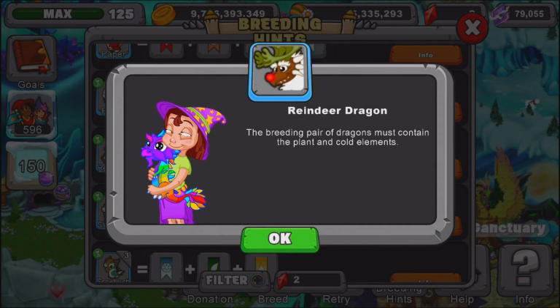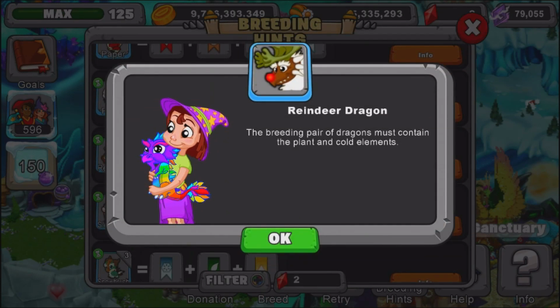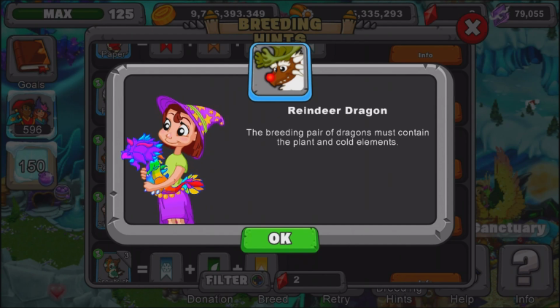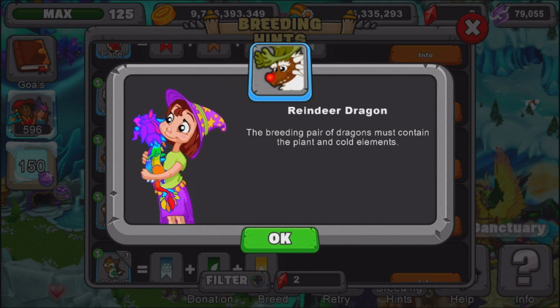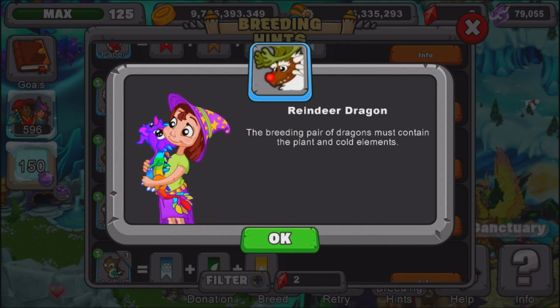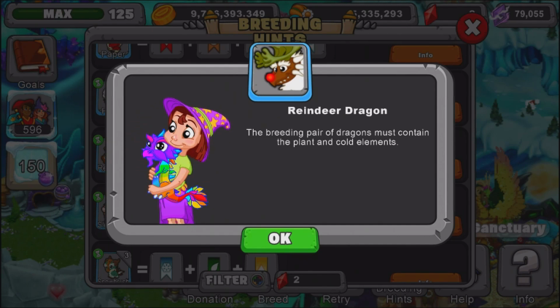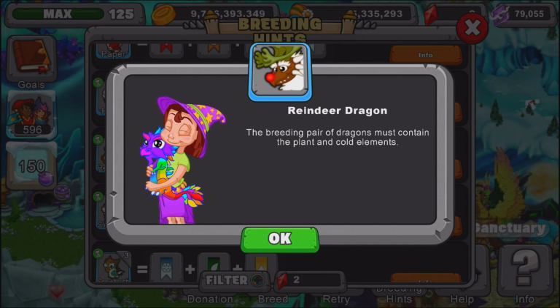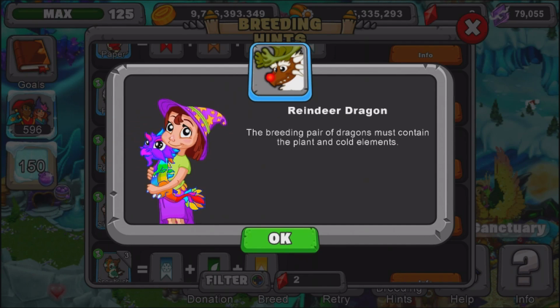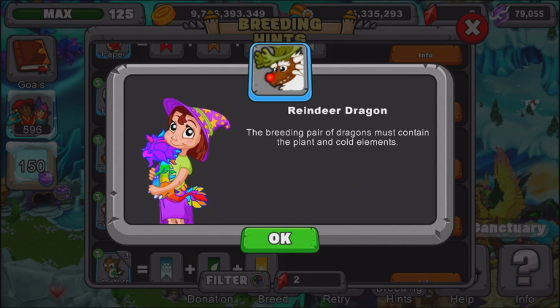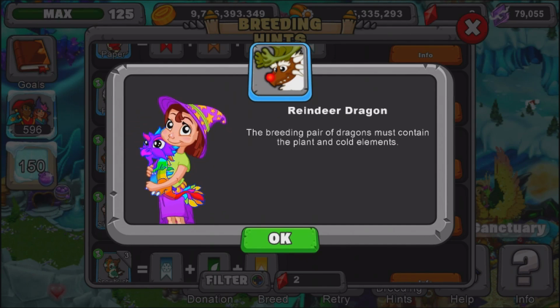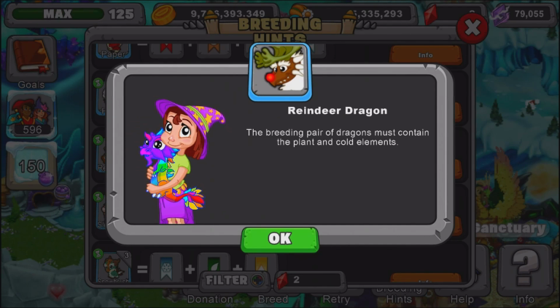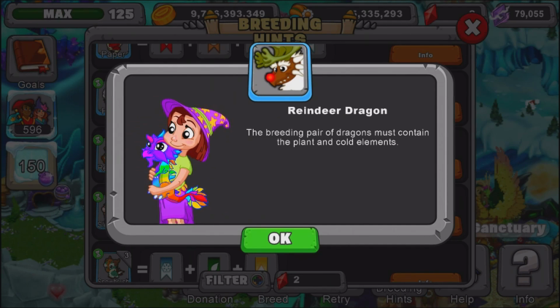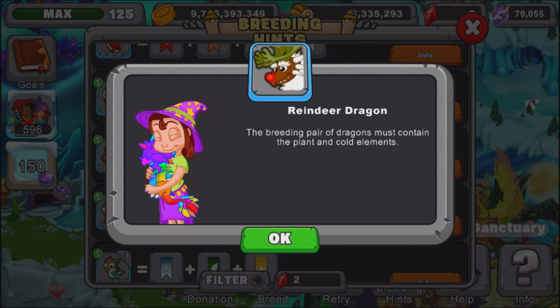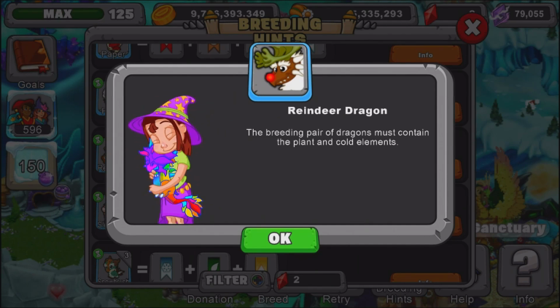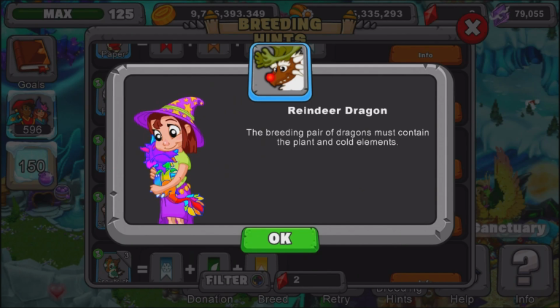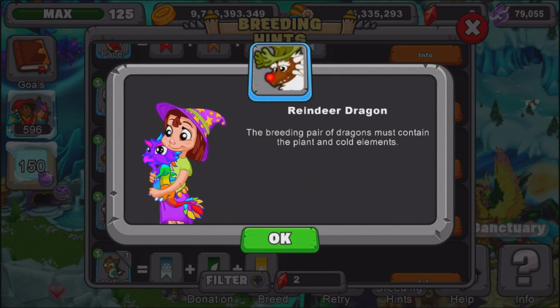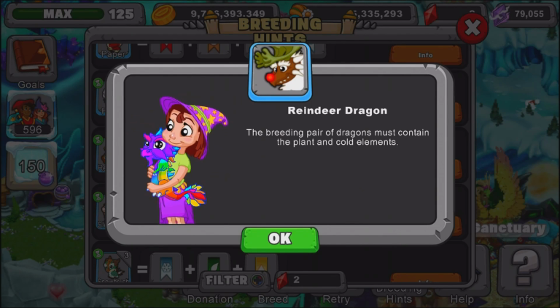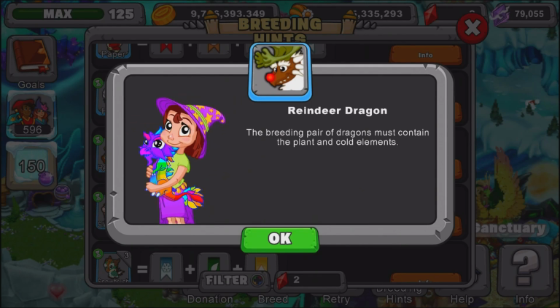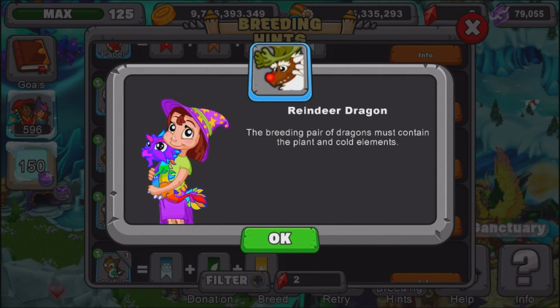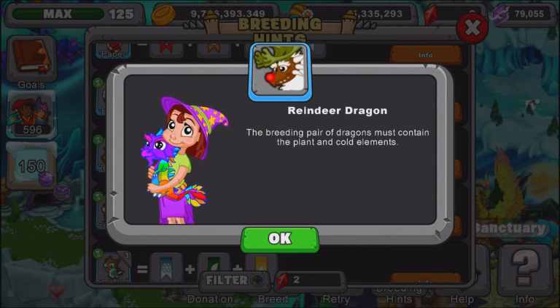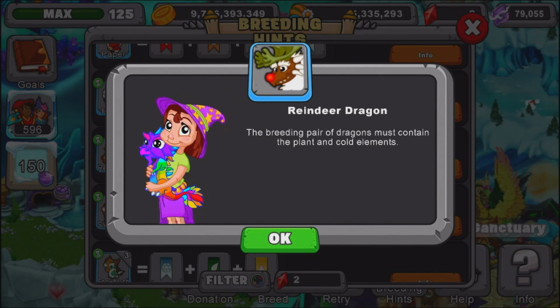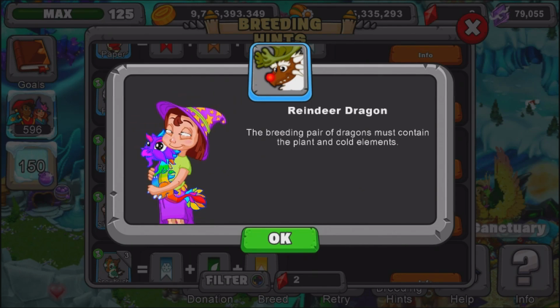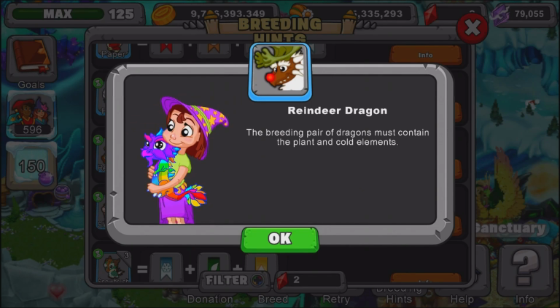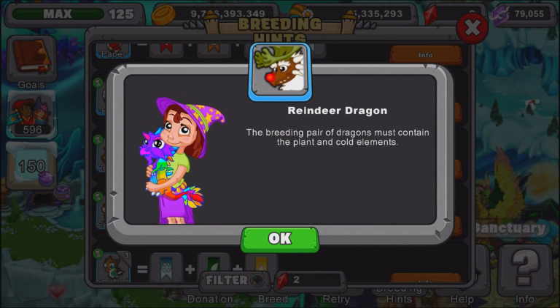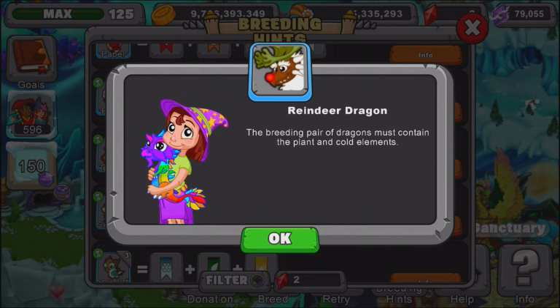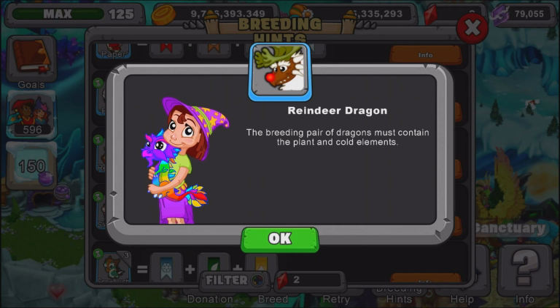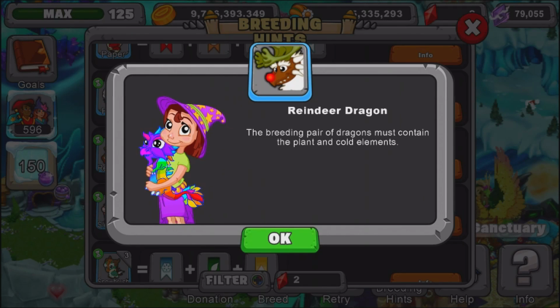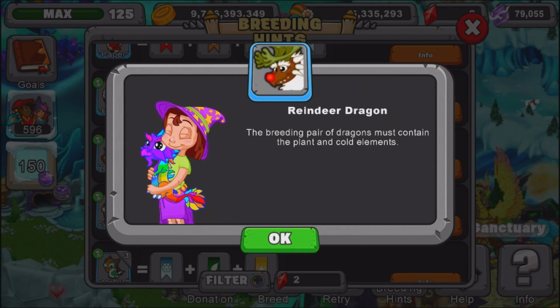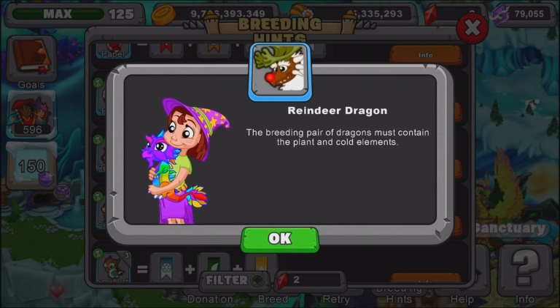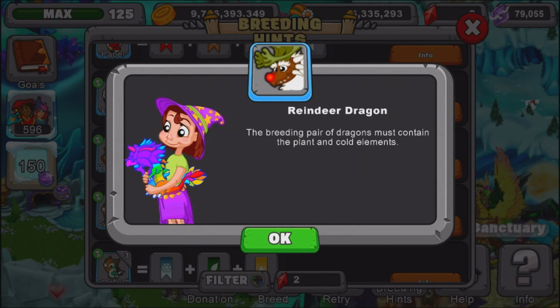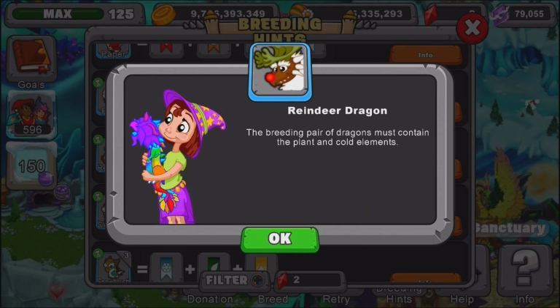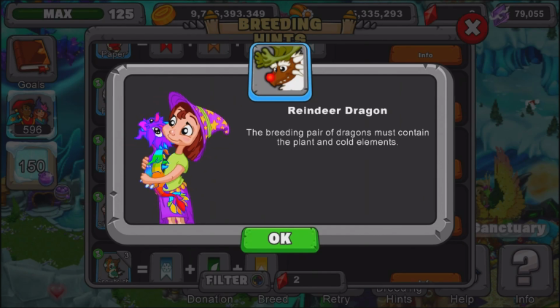What I recommend breeding is a plant dragon level 11 or above, or an elder plant dragon, and then a cold dragon level 11 and above, or an elder cold dragon.